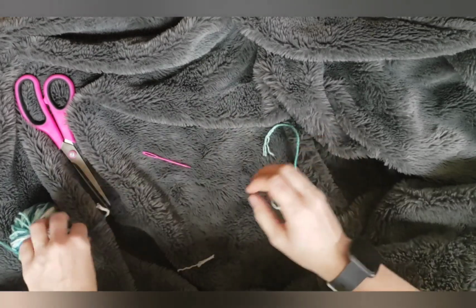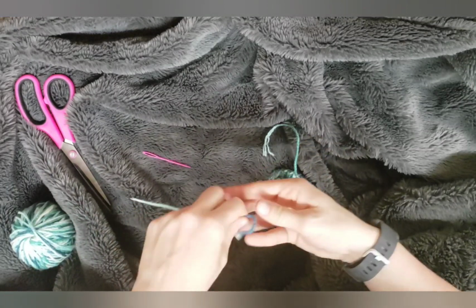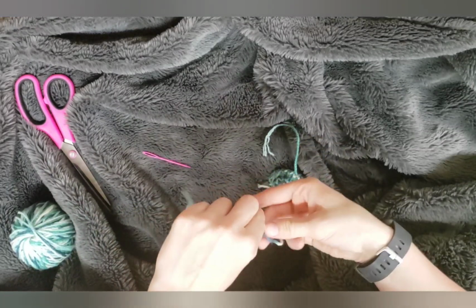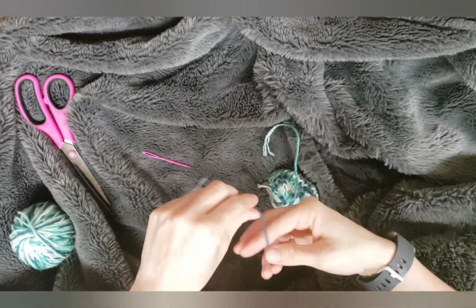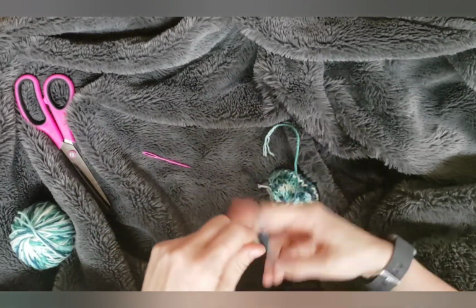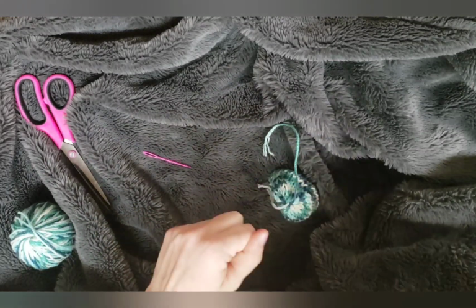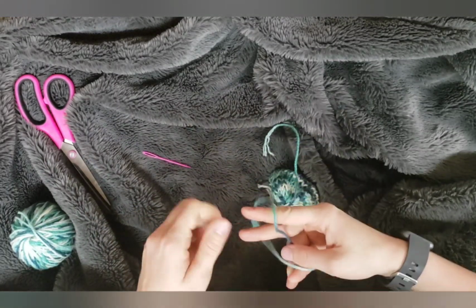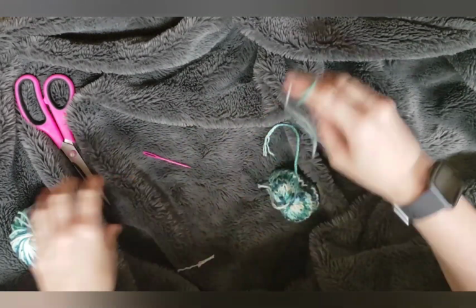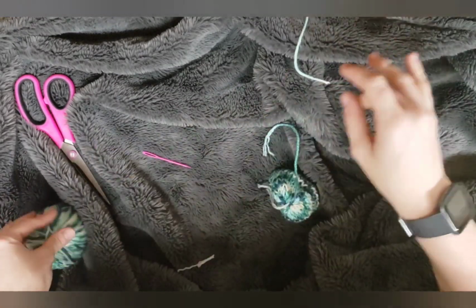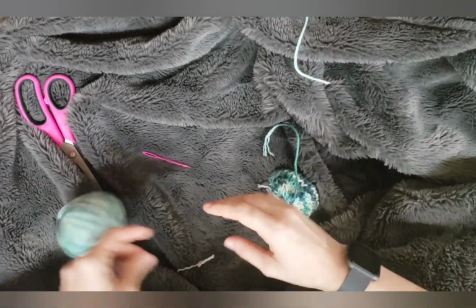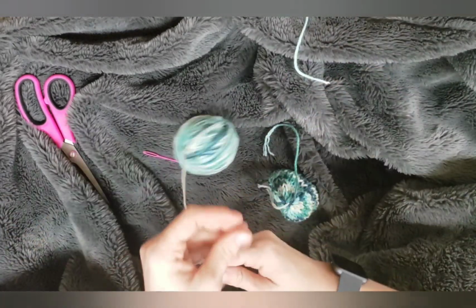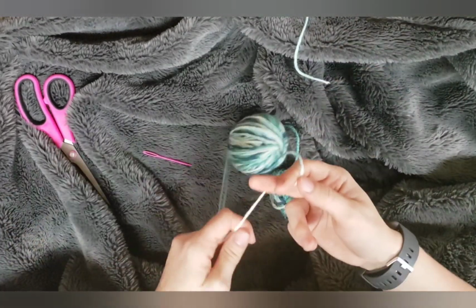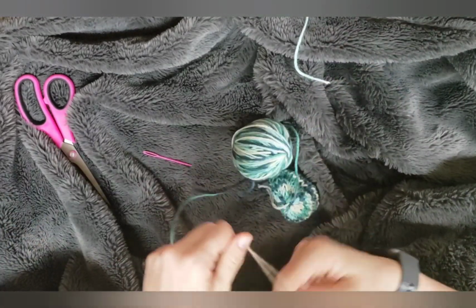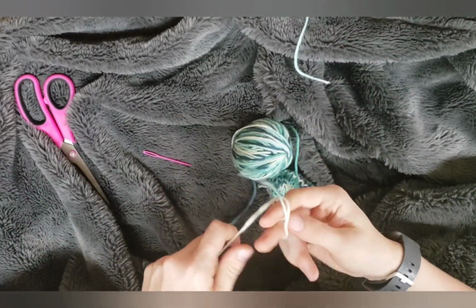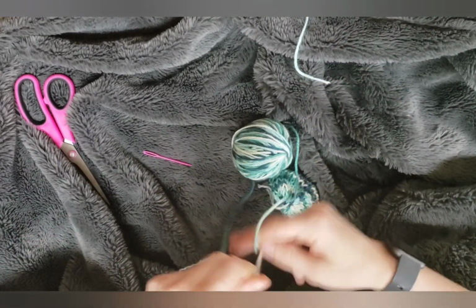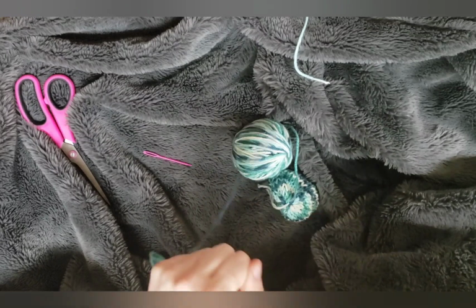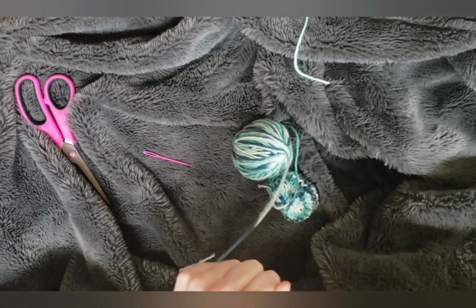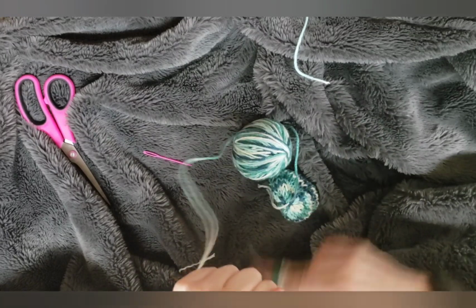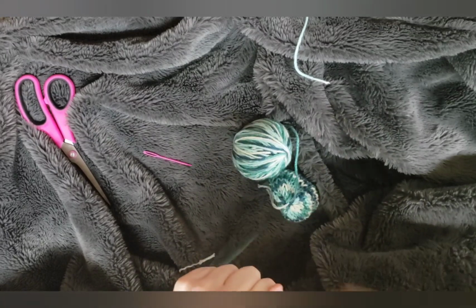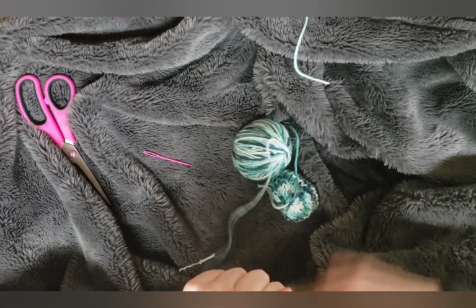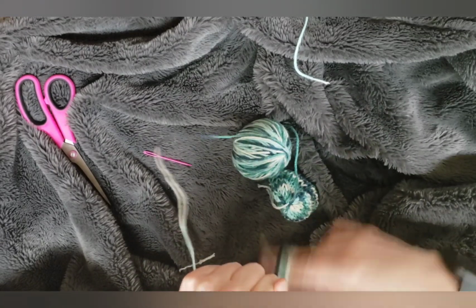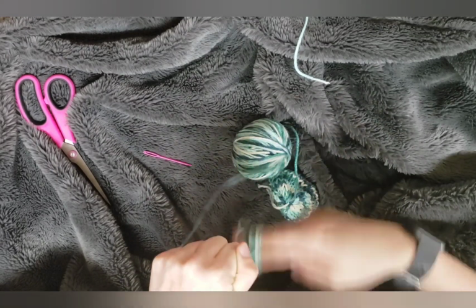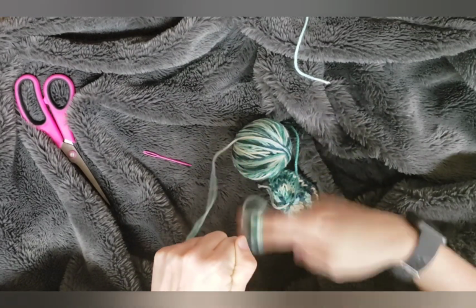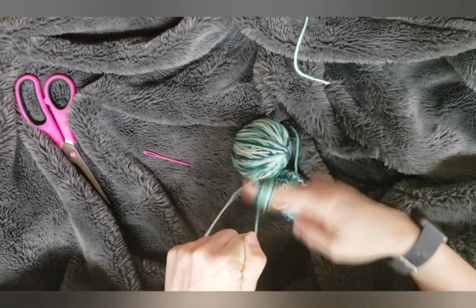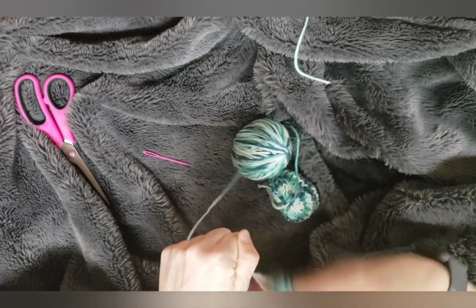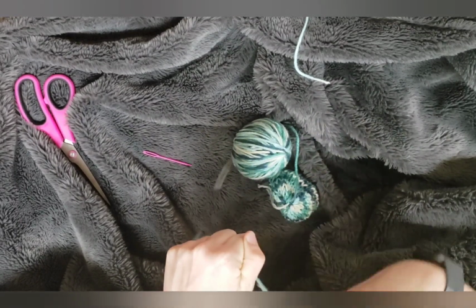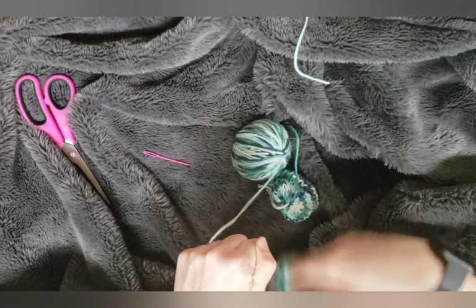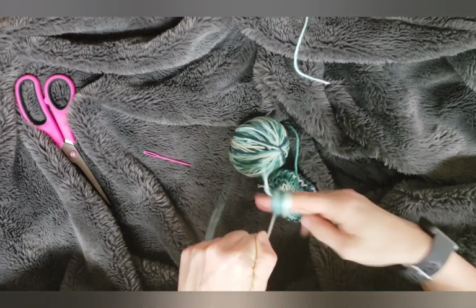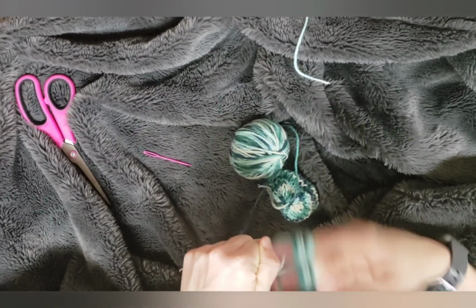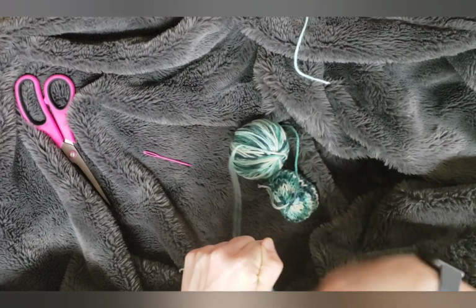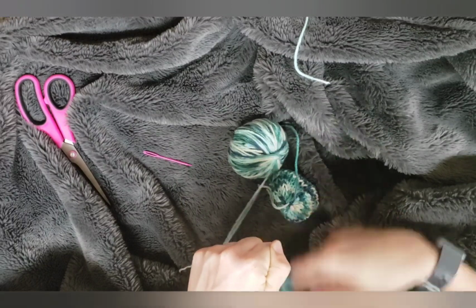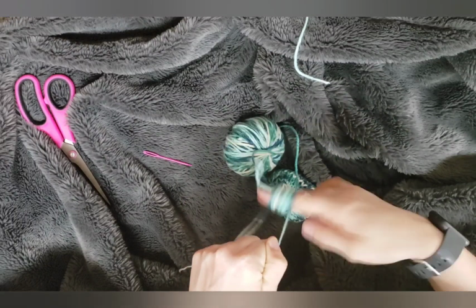Now I'm going to take this yarn and make a little mini pom-pom real quick. If you don't know how to make a pom-pom, I do have a video on my channel about it.